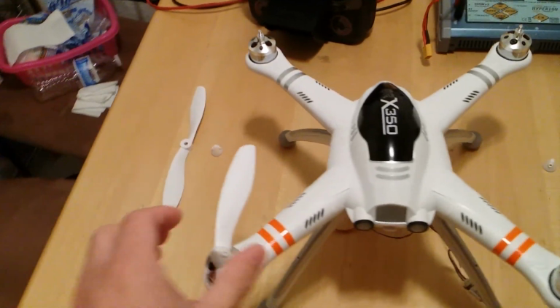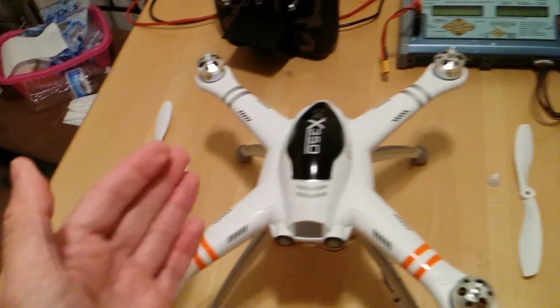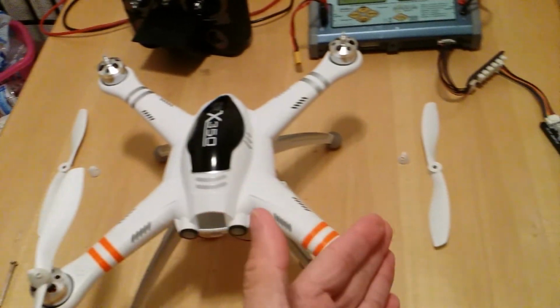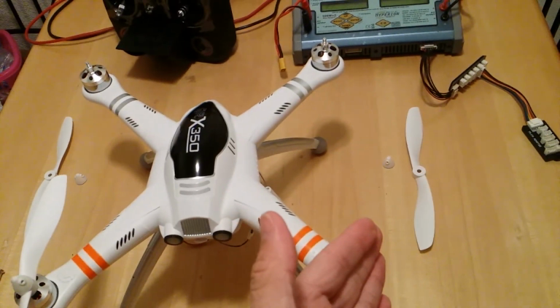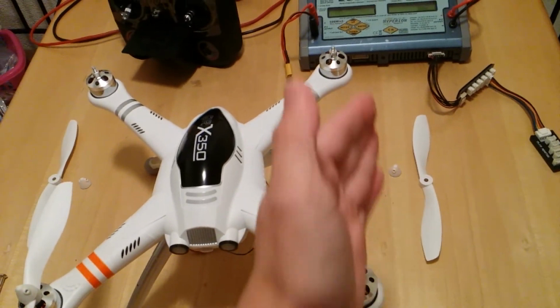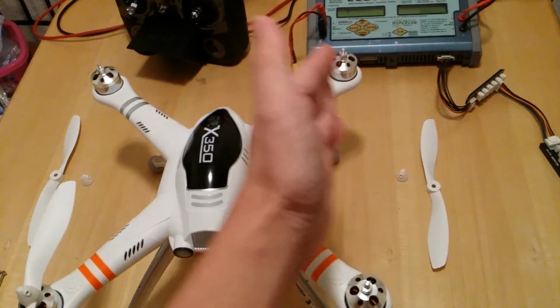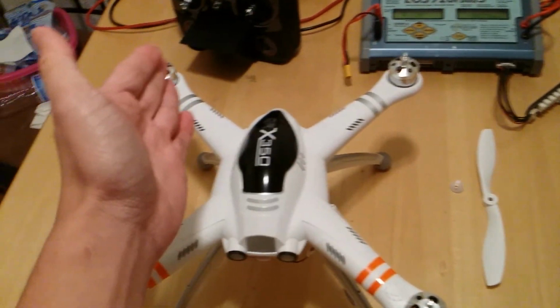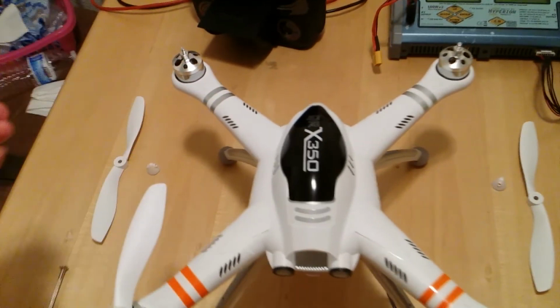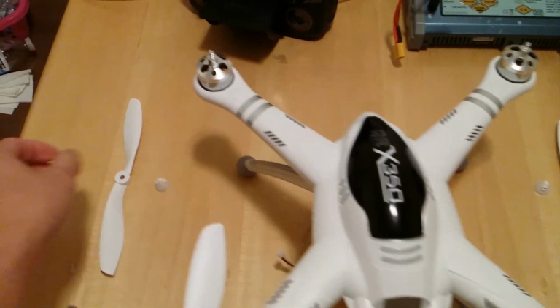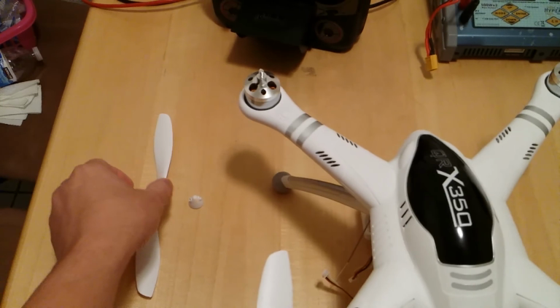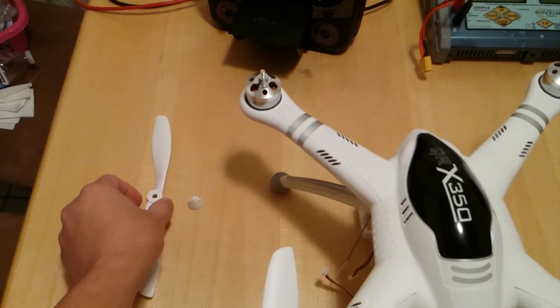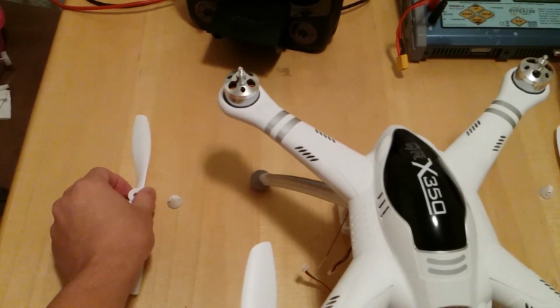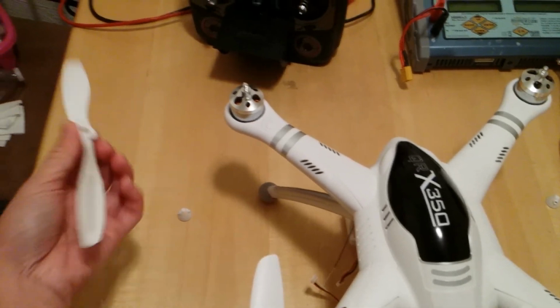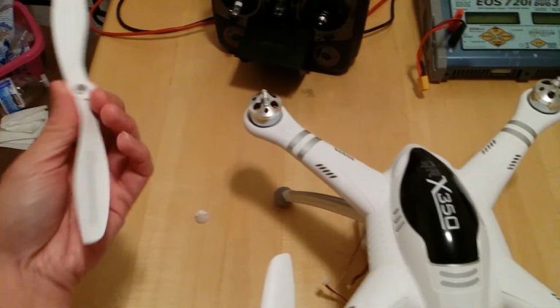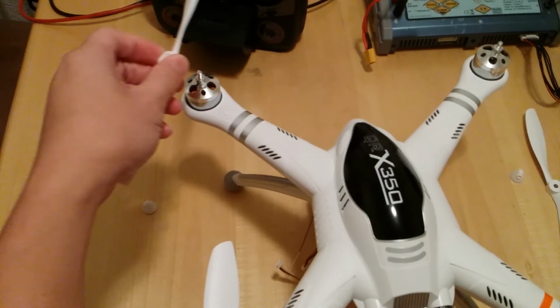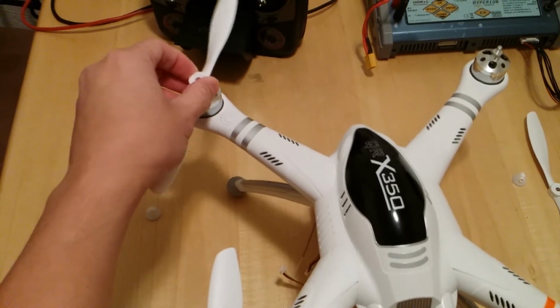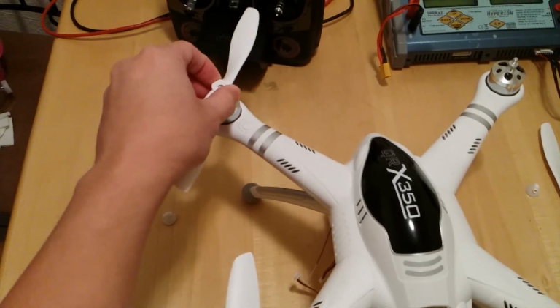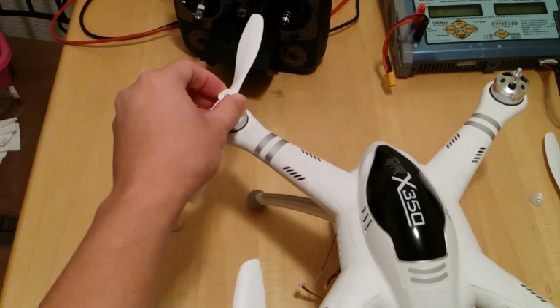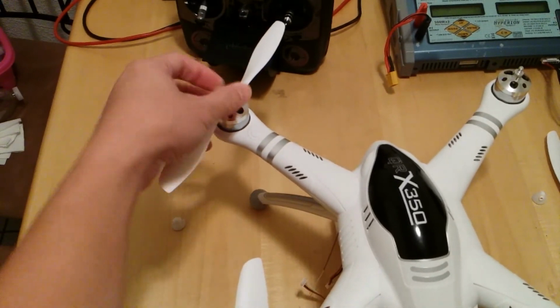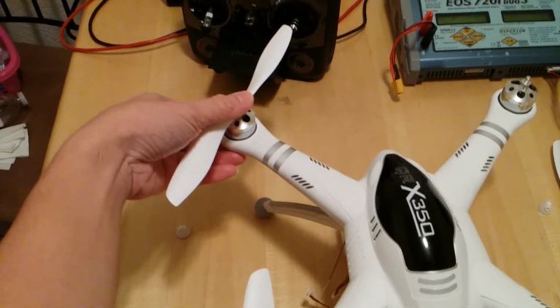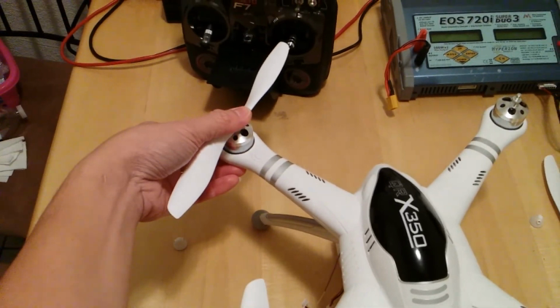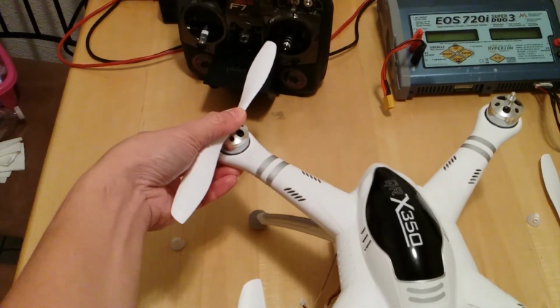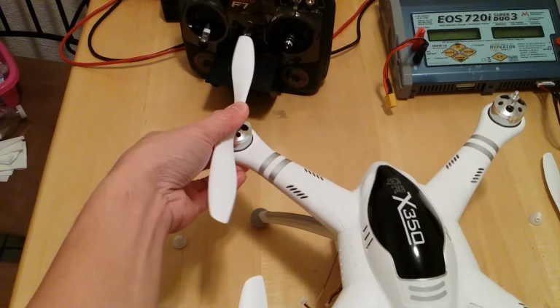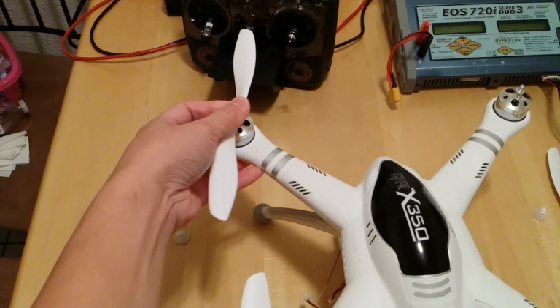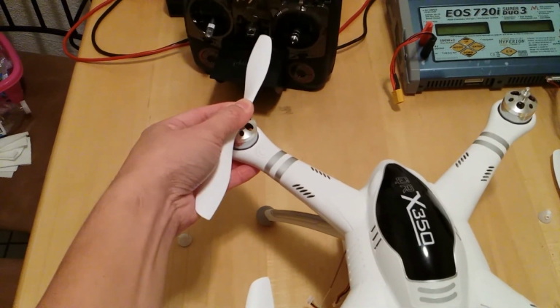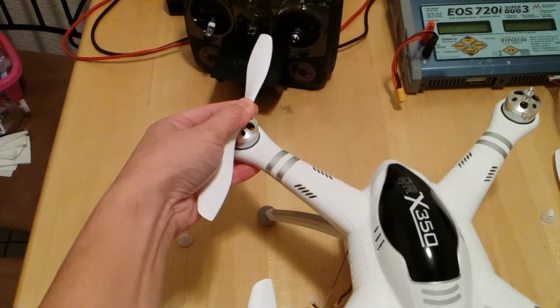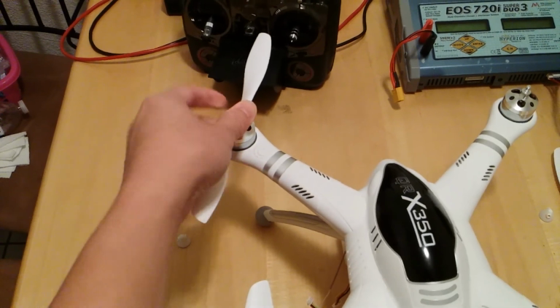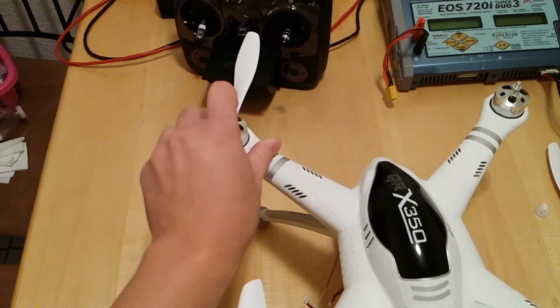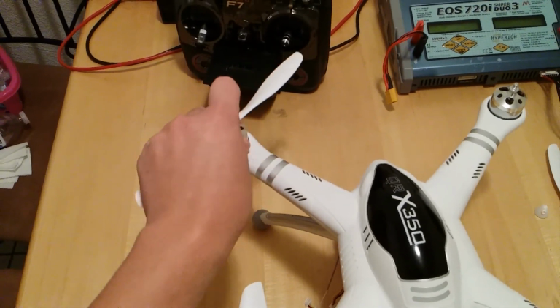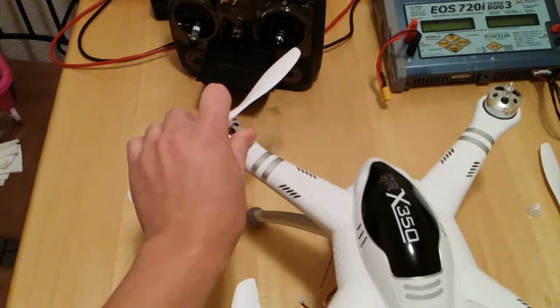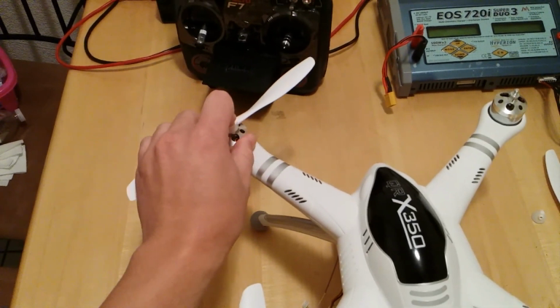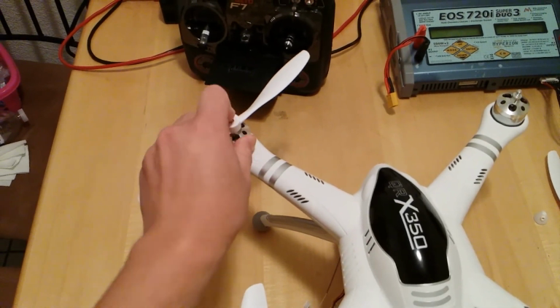Now you complete the same process for the other four. Let me show you how quick and easy it is to do — I'm doing all of this one-handed, installing it while holding a camera.